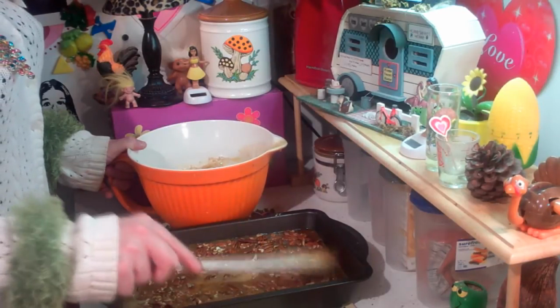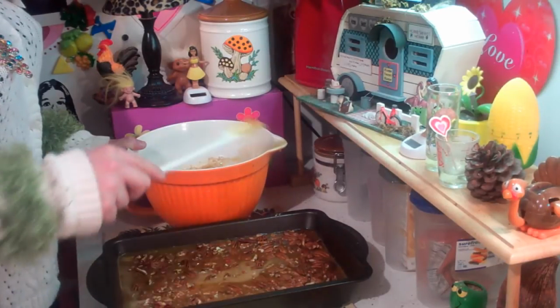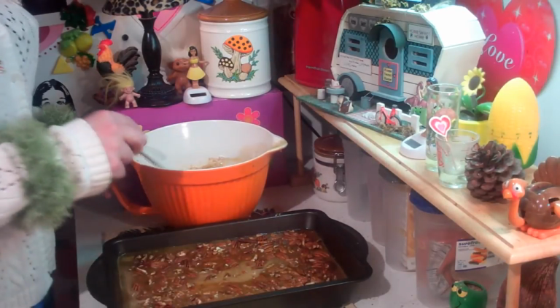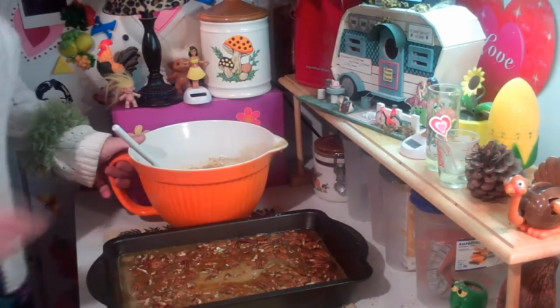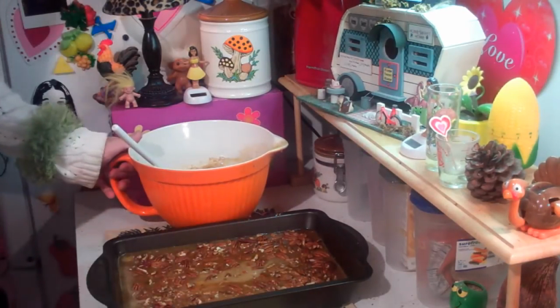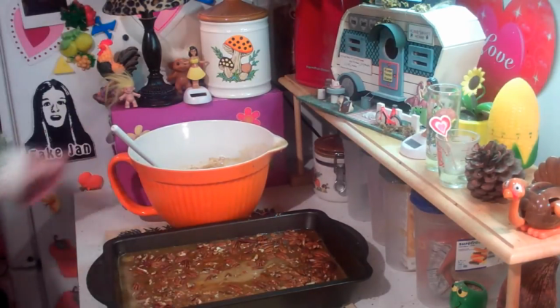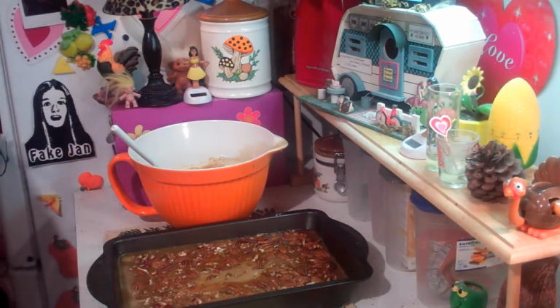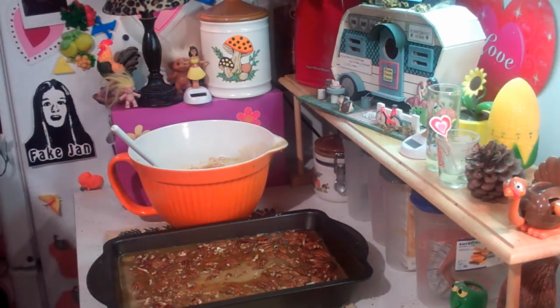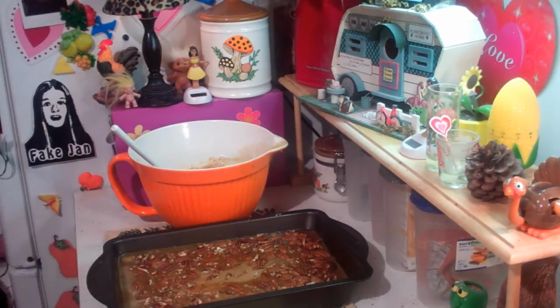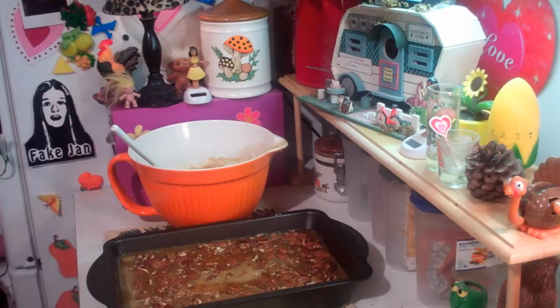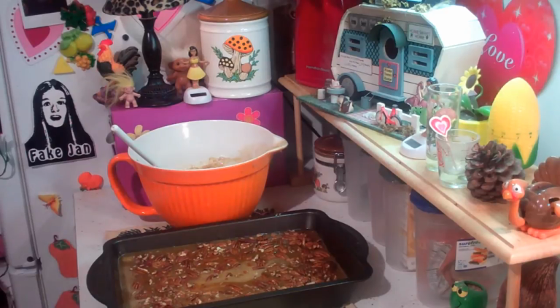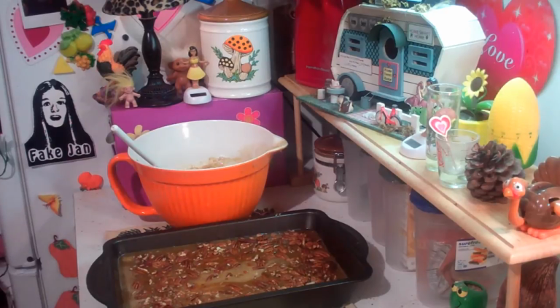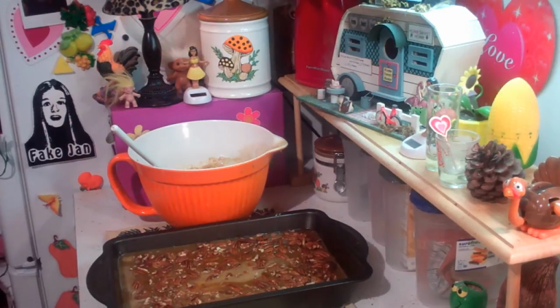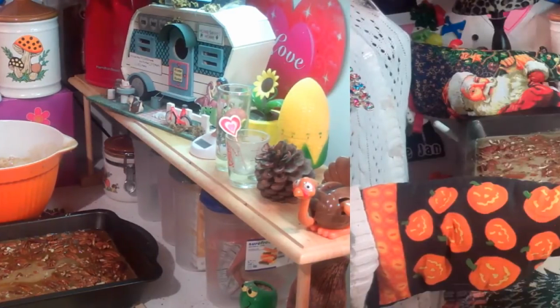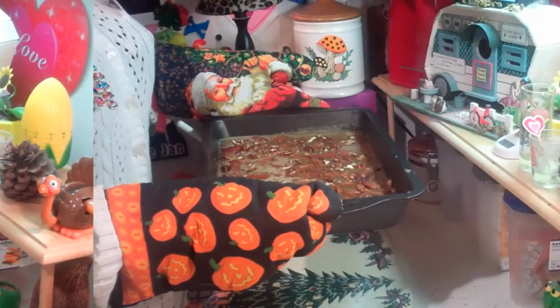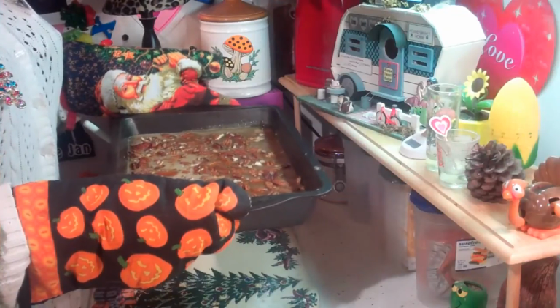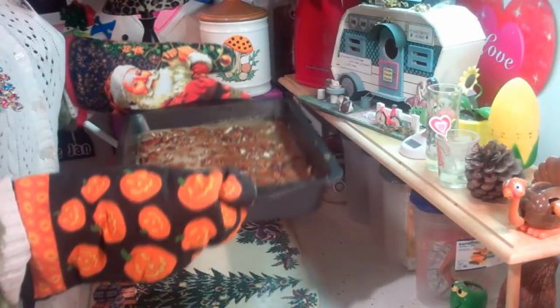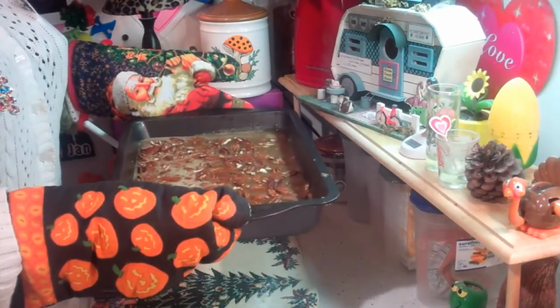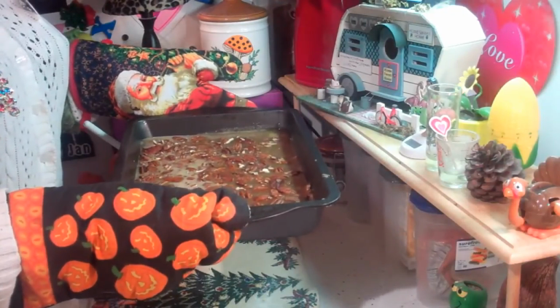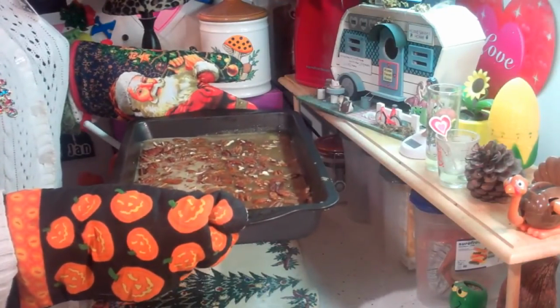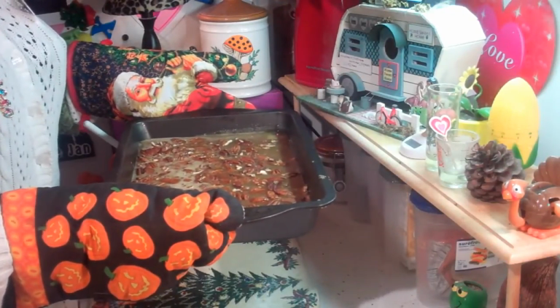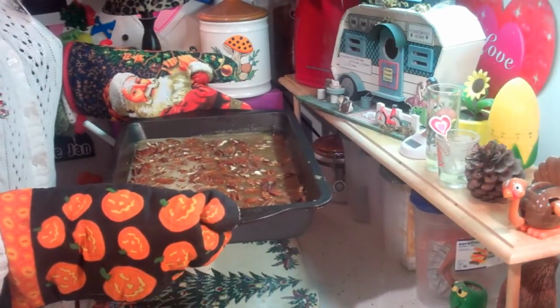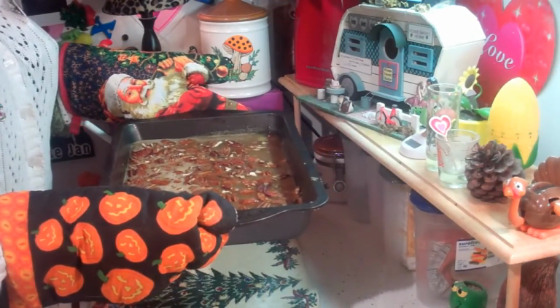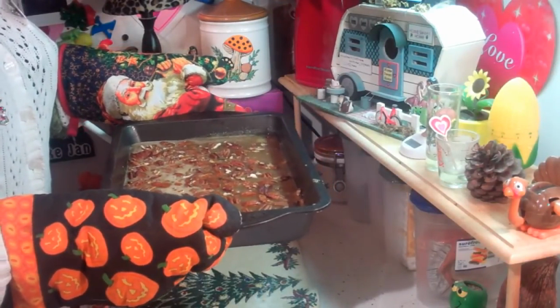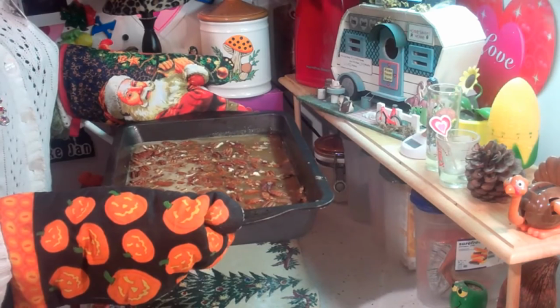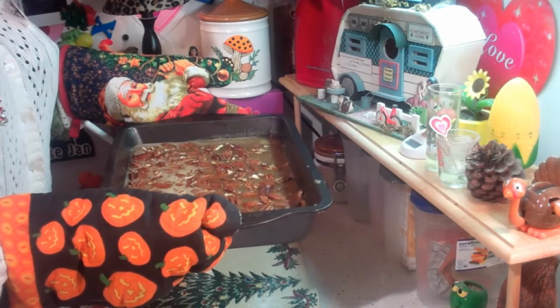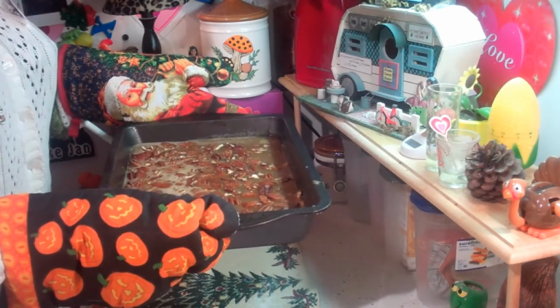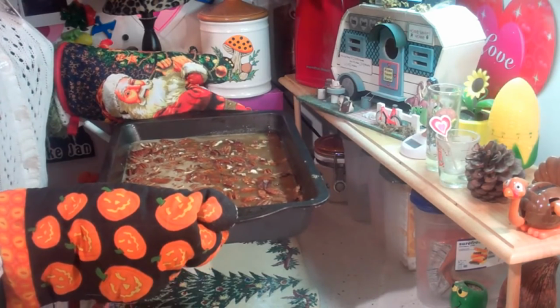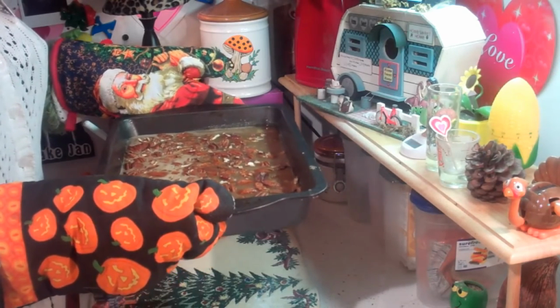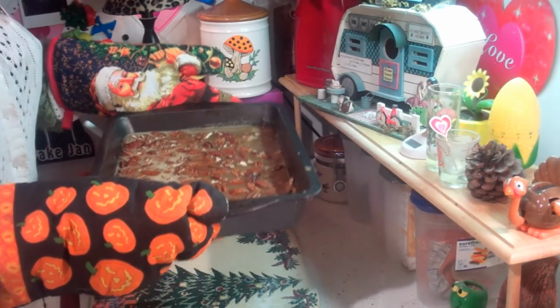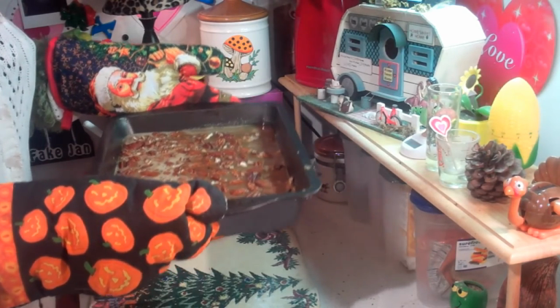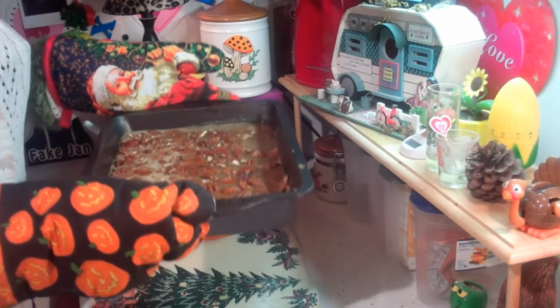Alrighty, I need a pot holder because we just took this out of the oven. Let's pop this in the oven for about 30 to 35 minutes - keep your eye on it and set your timer.